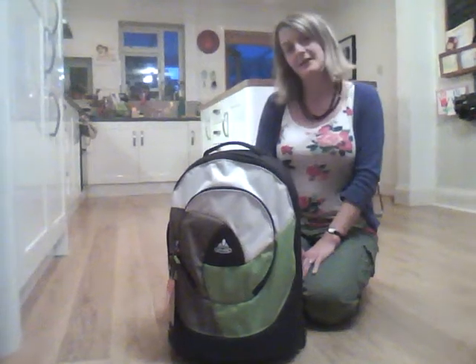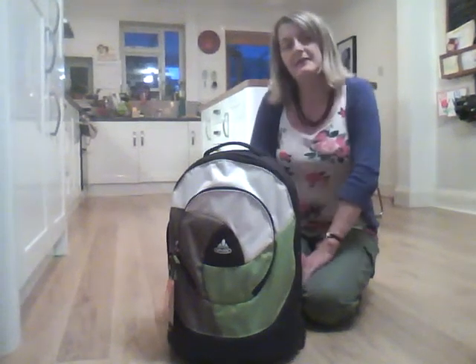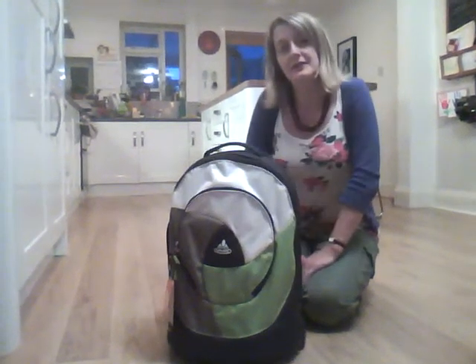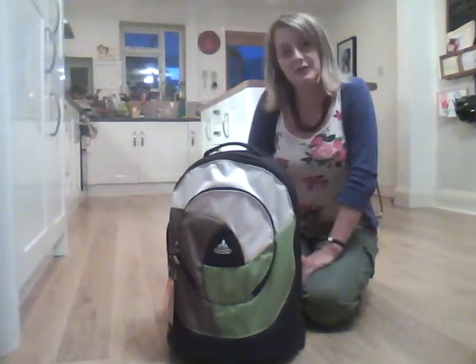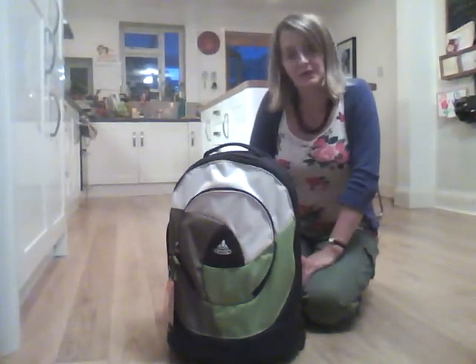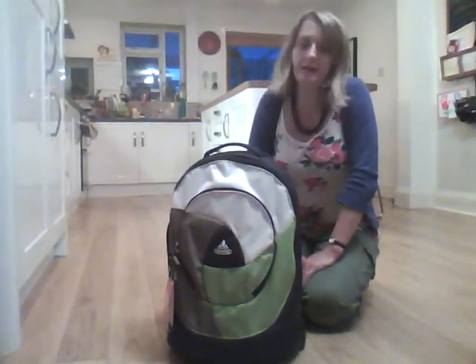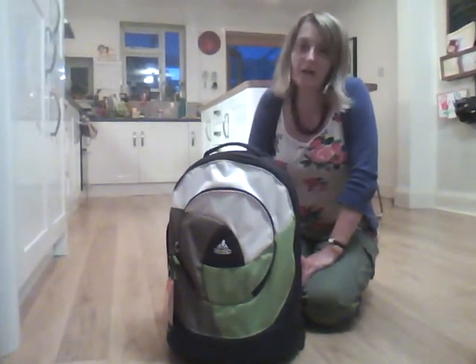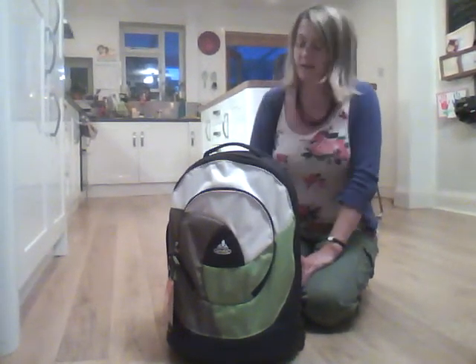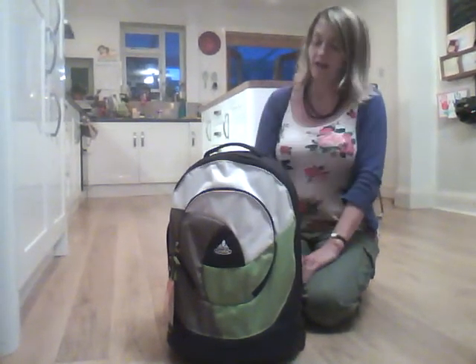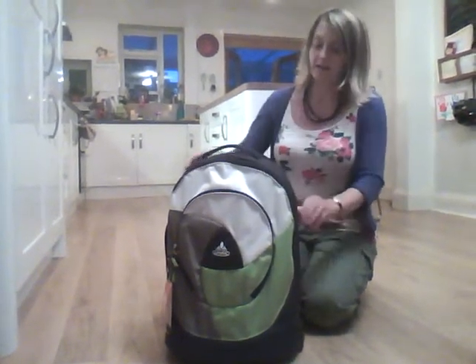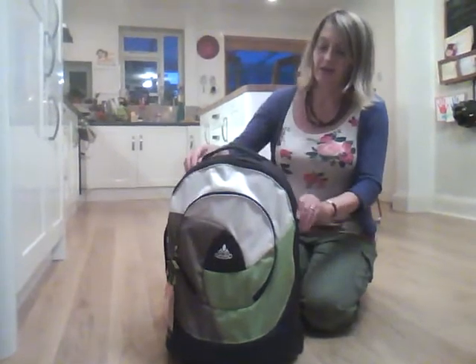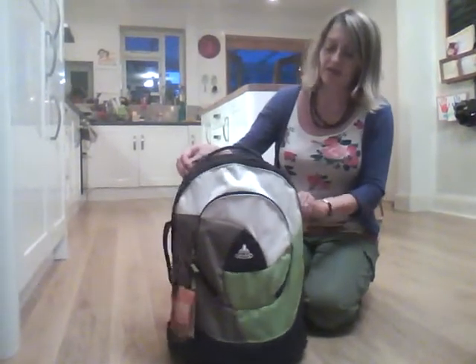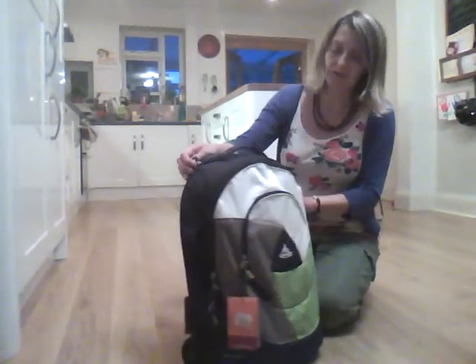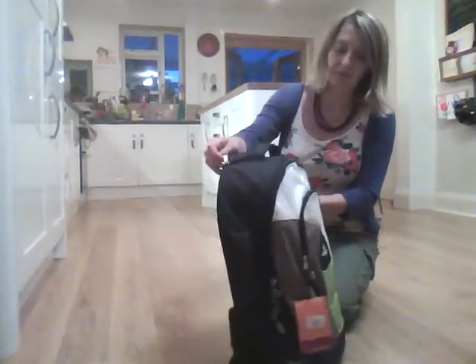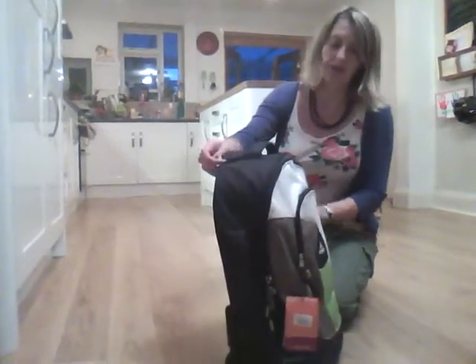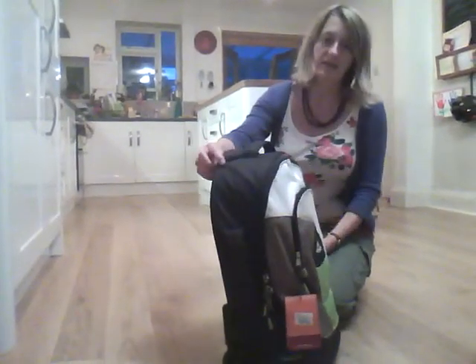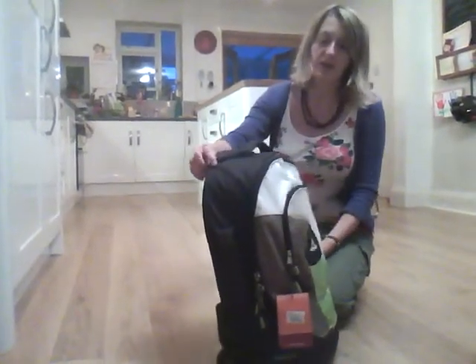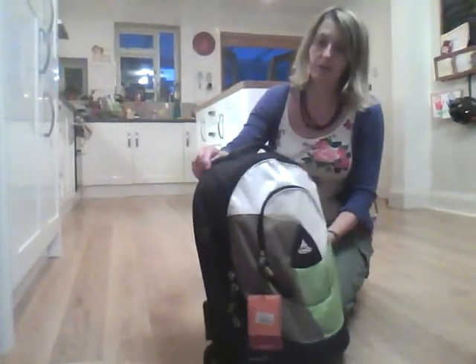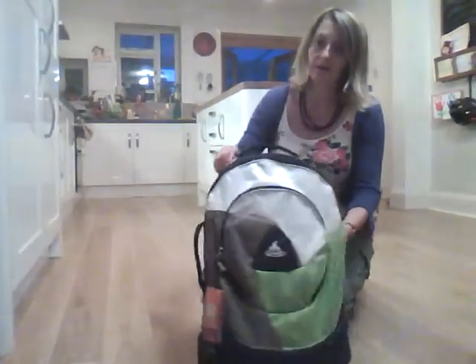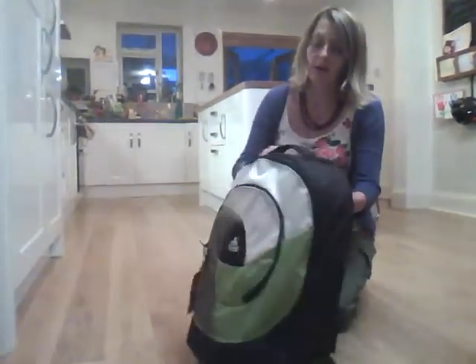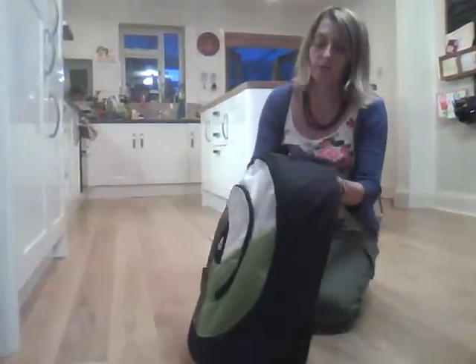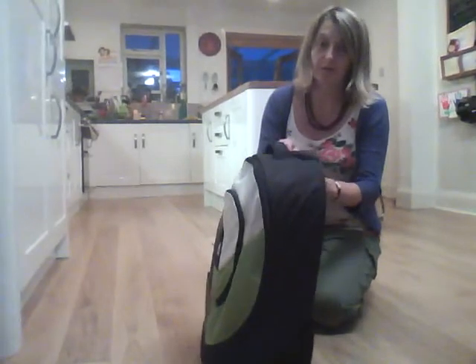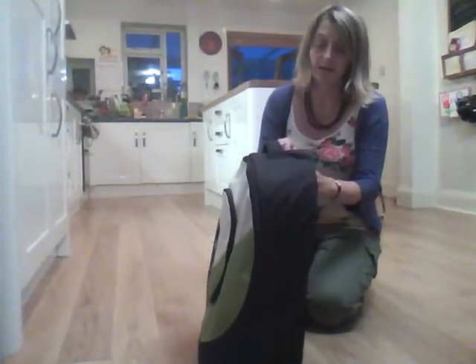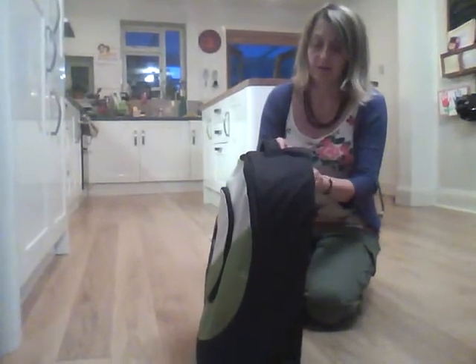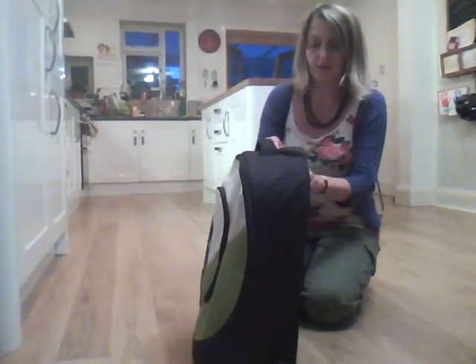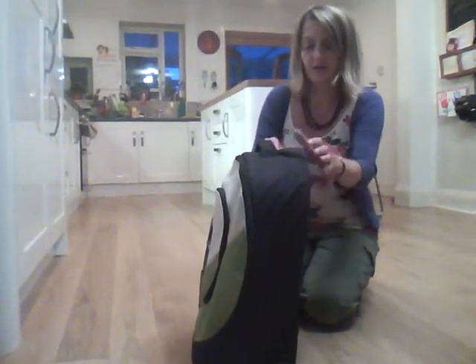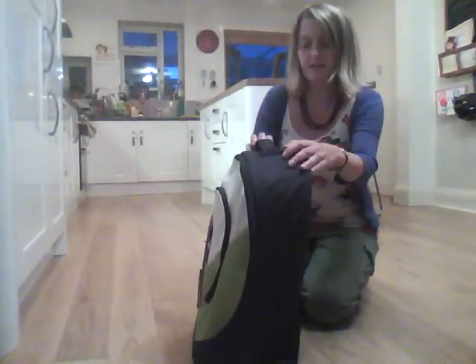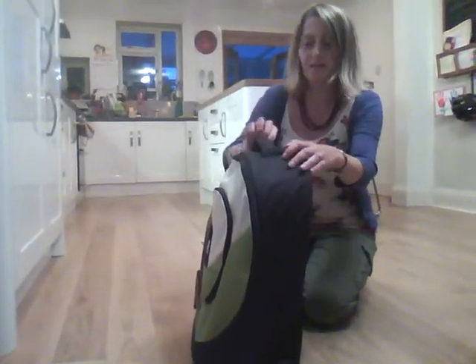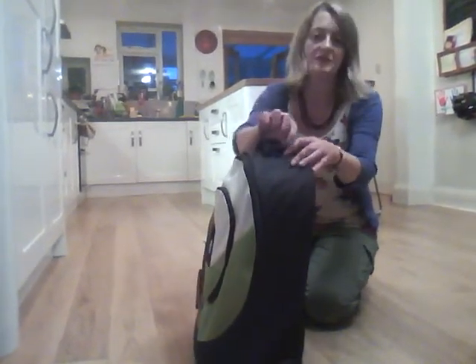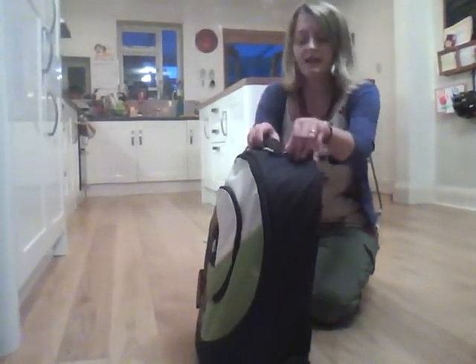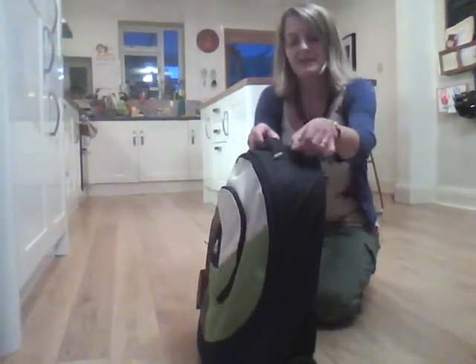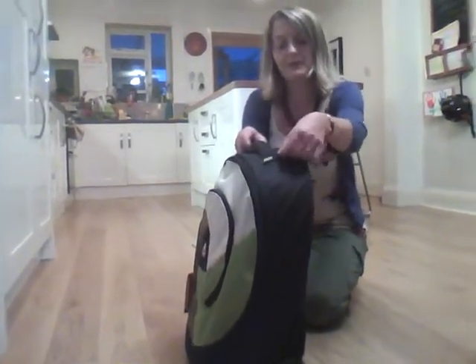This is the children's trolley case from Vowdy and it's great, I would say, for age 5 and upwards. Perfect for kids who are going on school trips who need a piece of luggage they can handle by themselves.